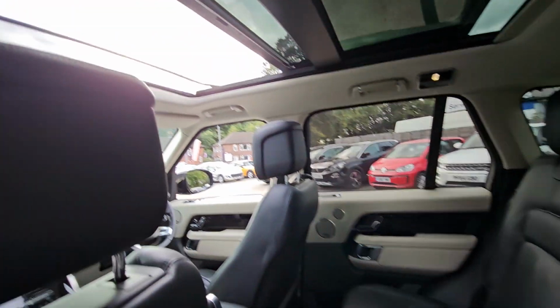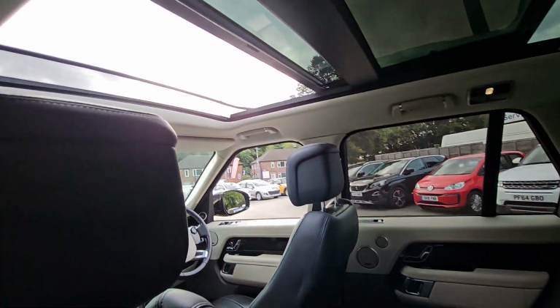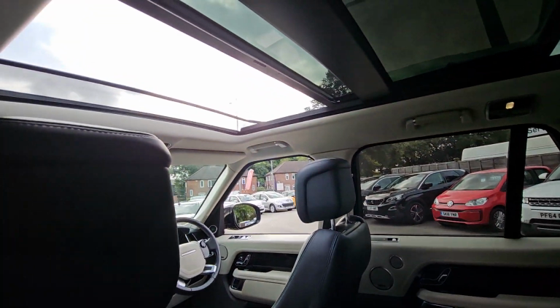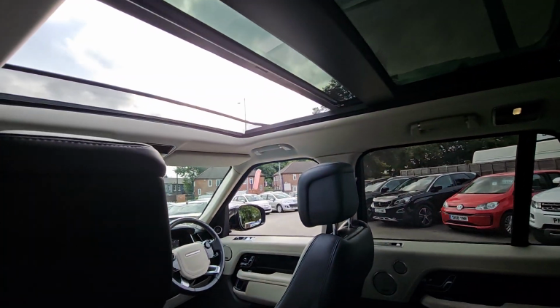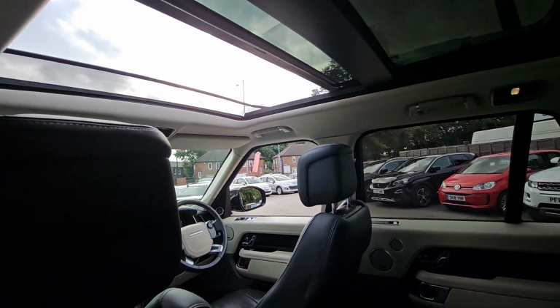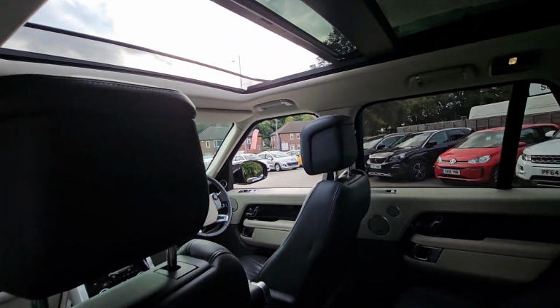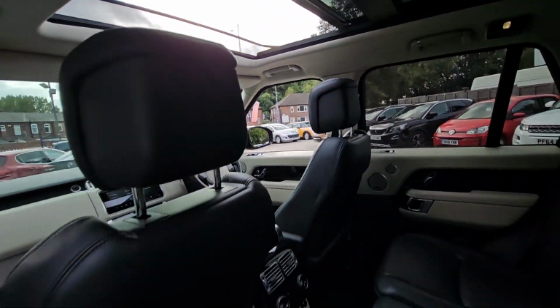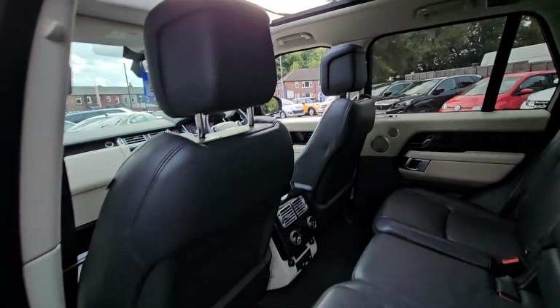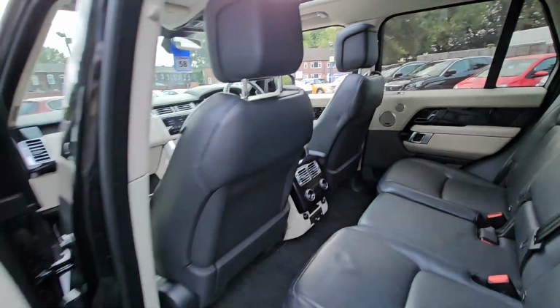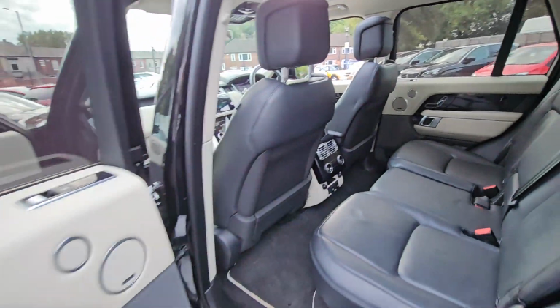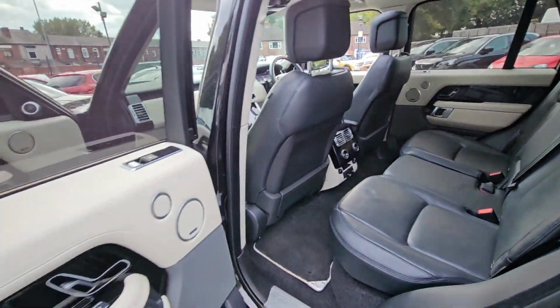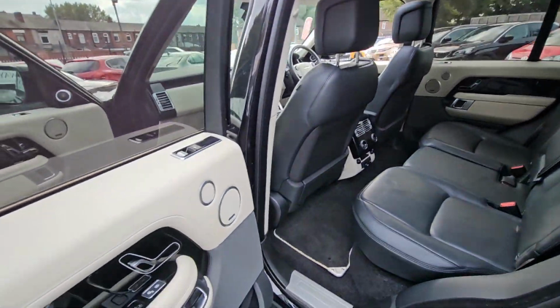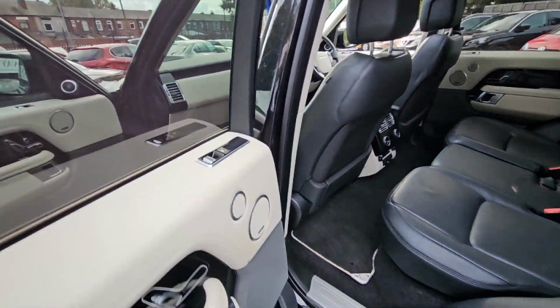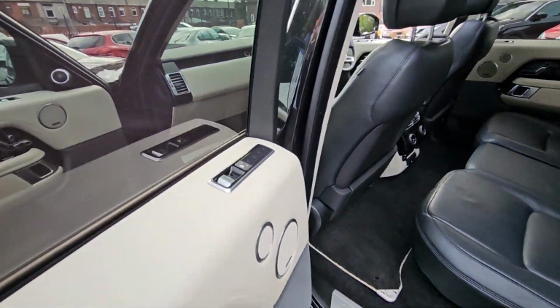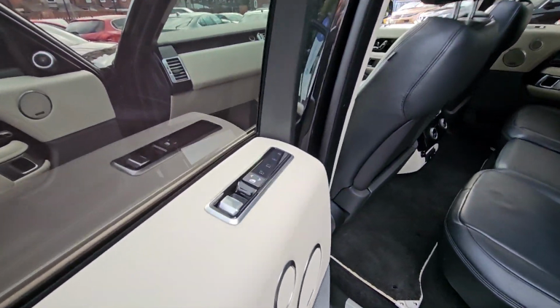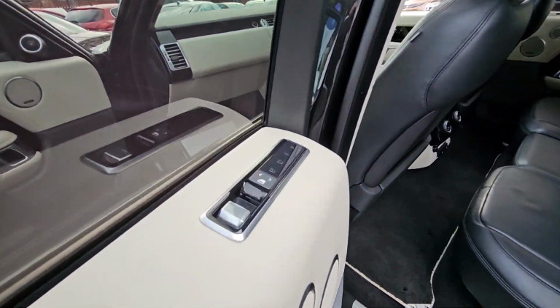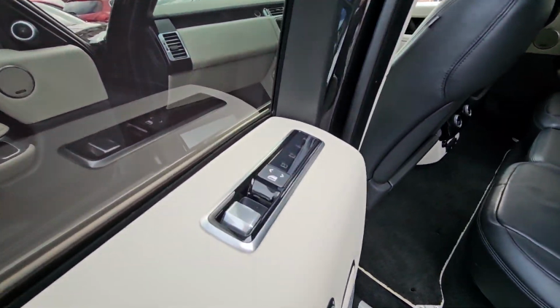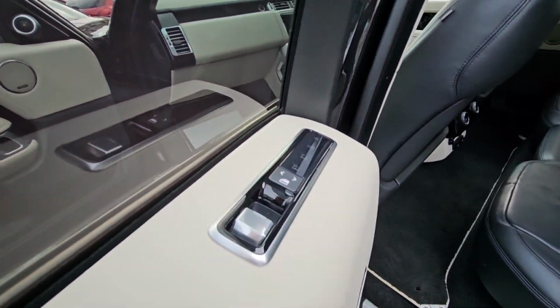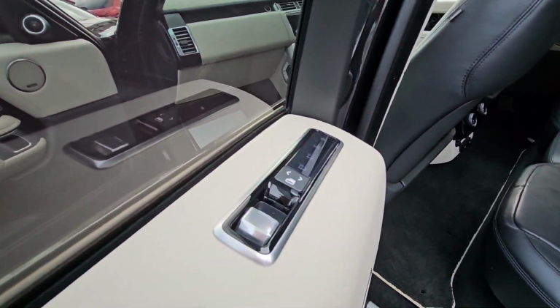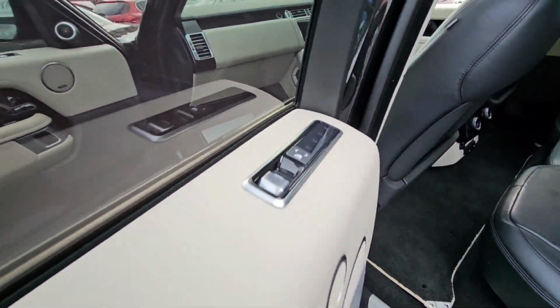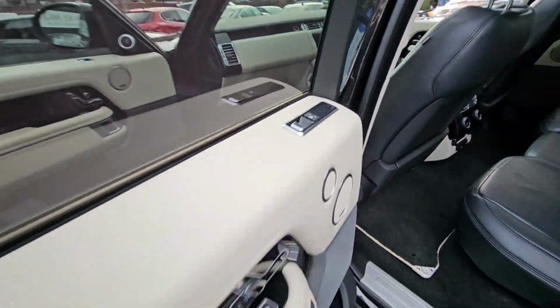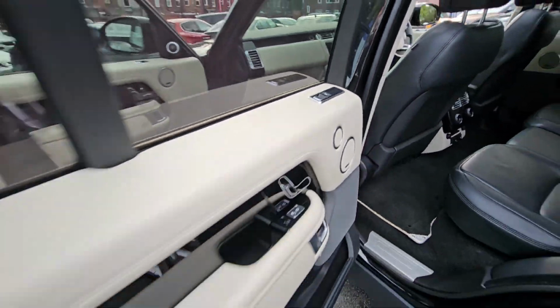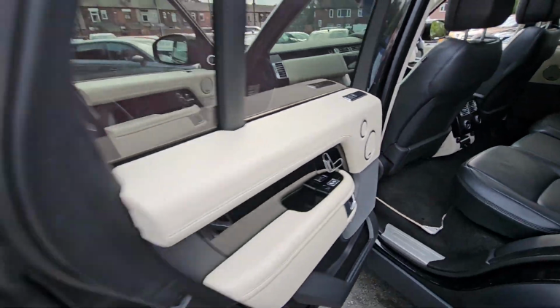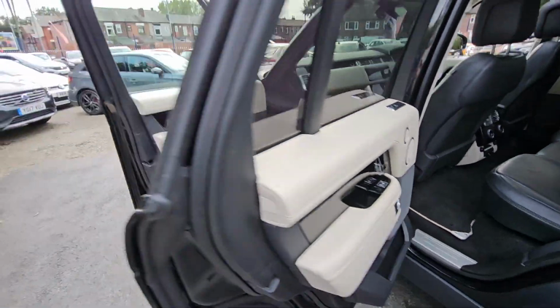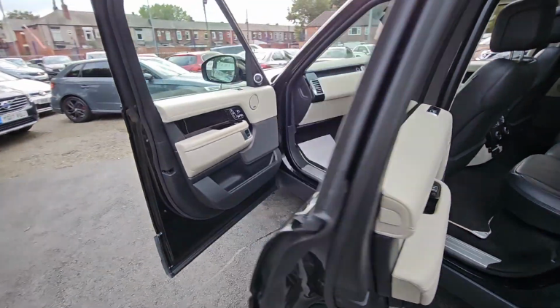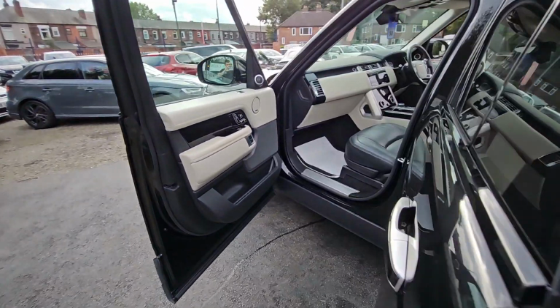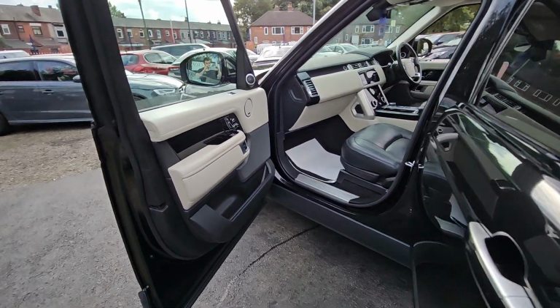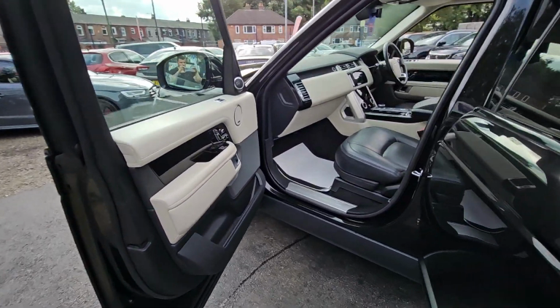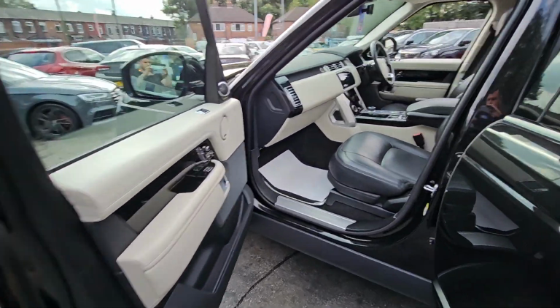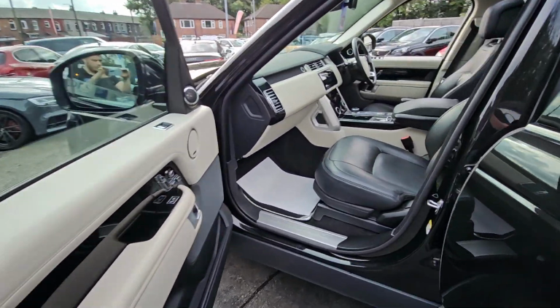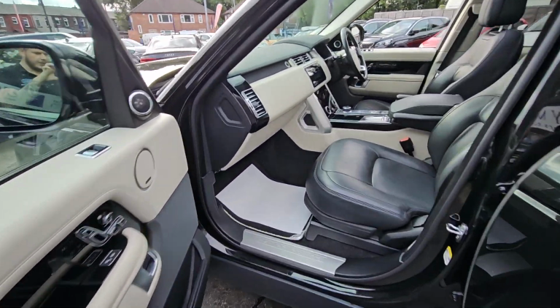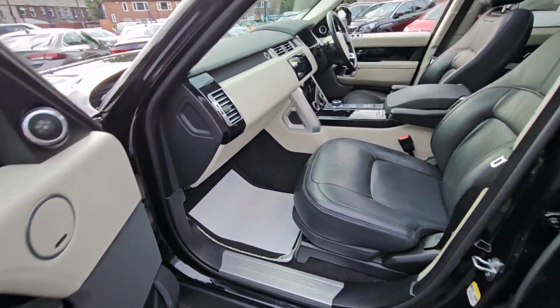glass panoramic sunroof, 22 inch alloy wheels, reversing cameras, satellite navigation, cruise control and speed limiter, climate control and much much more.